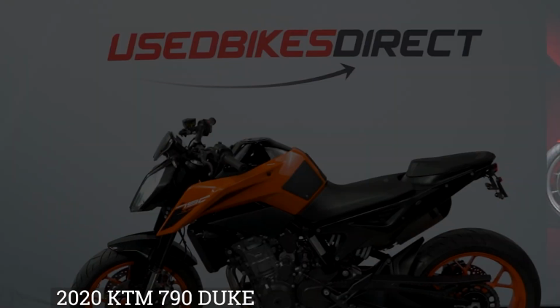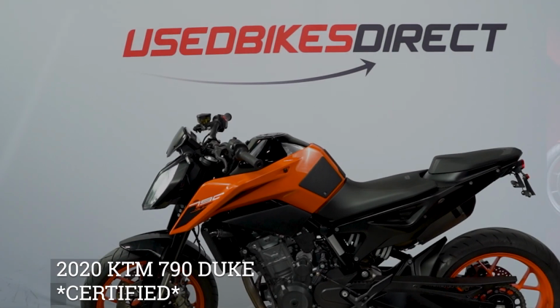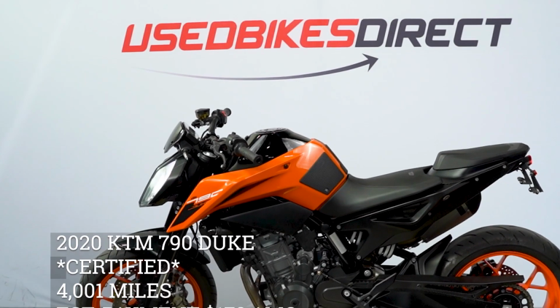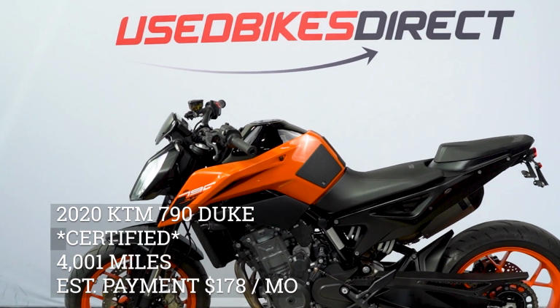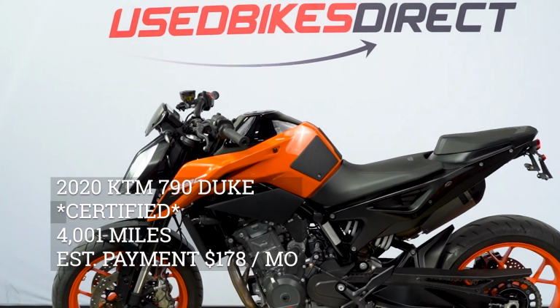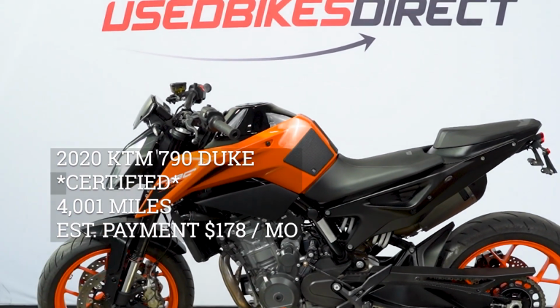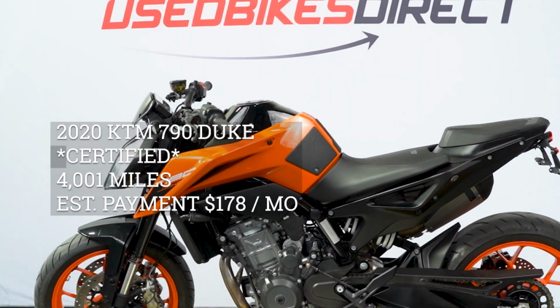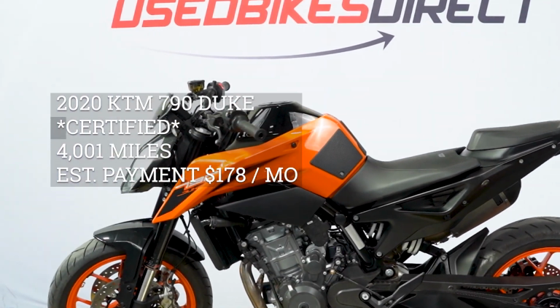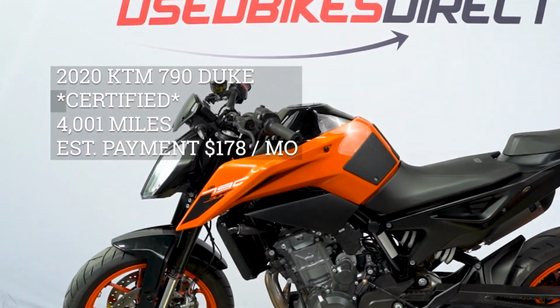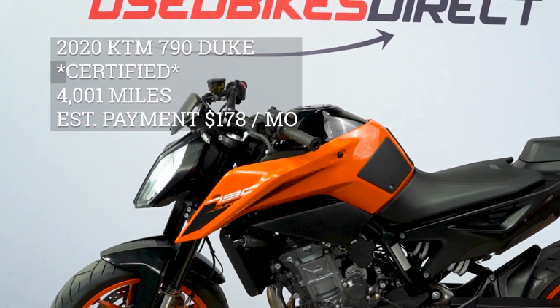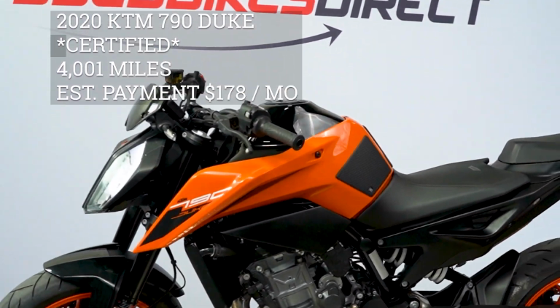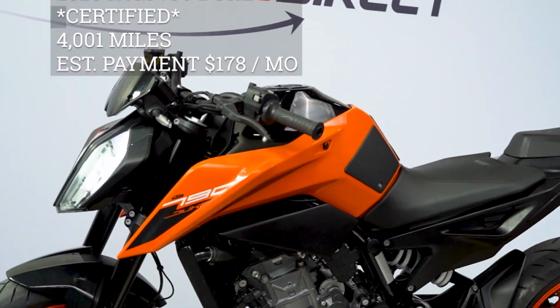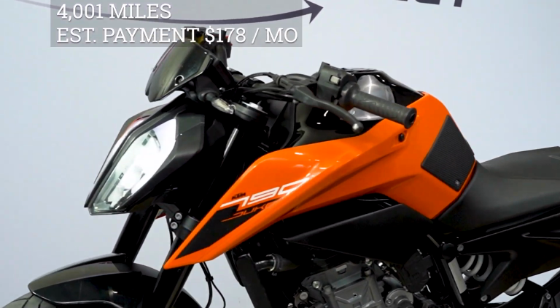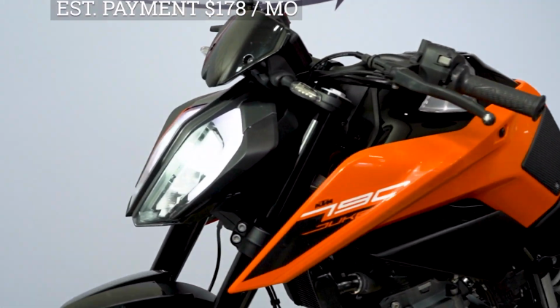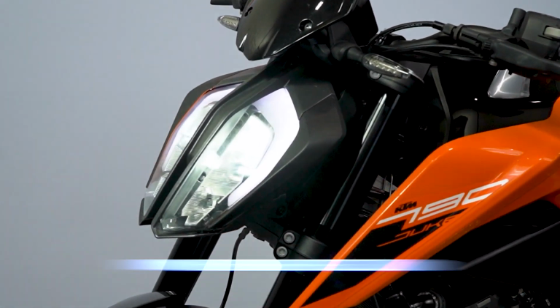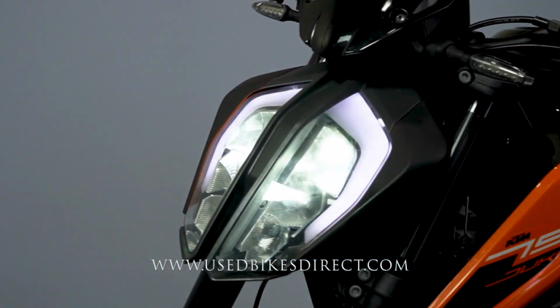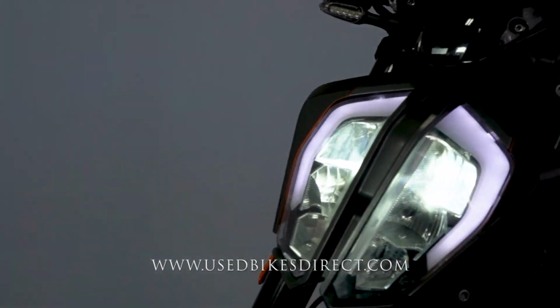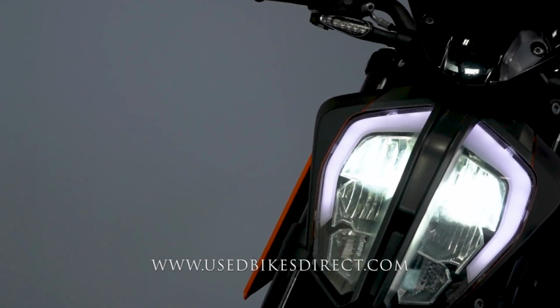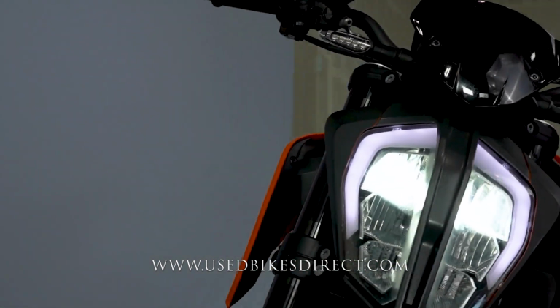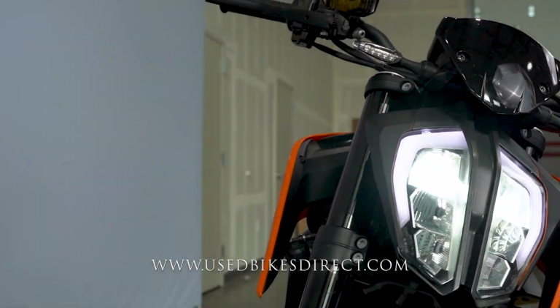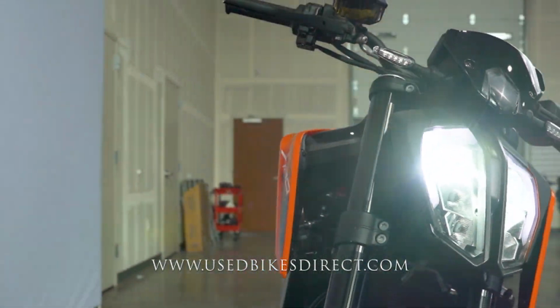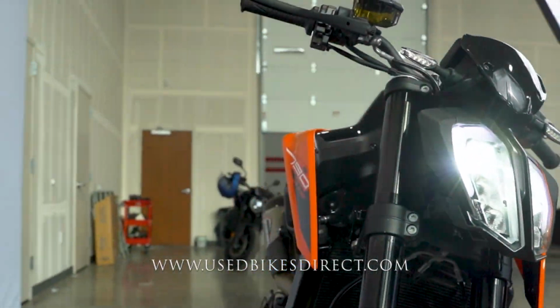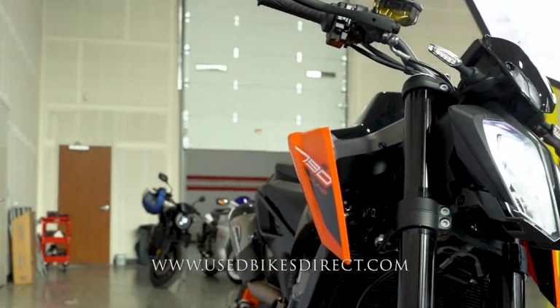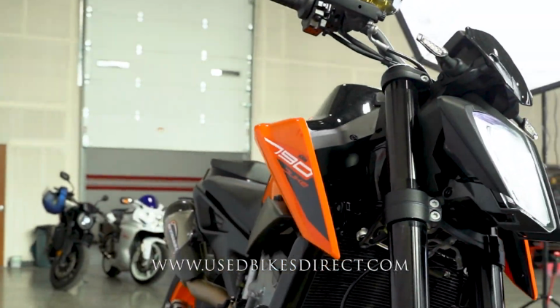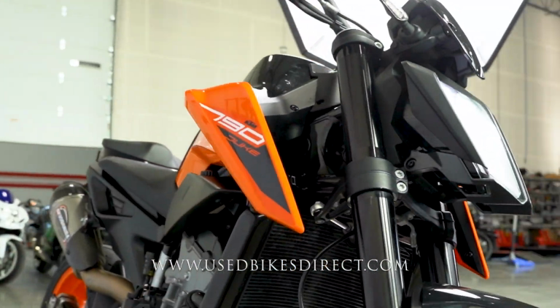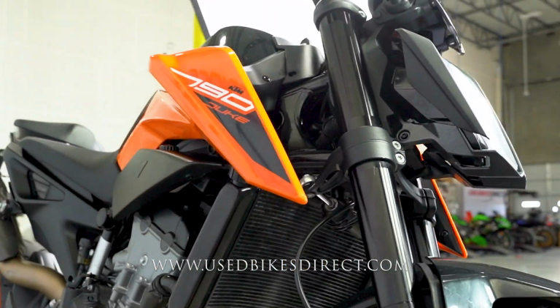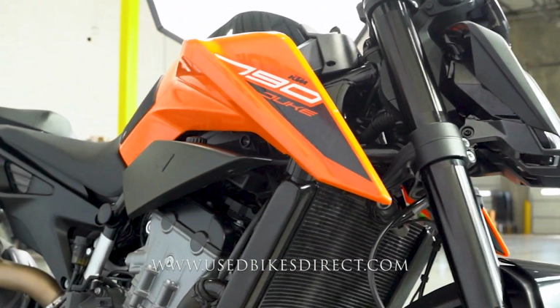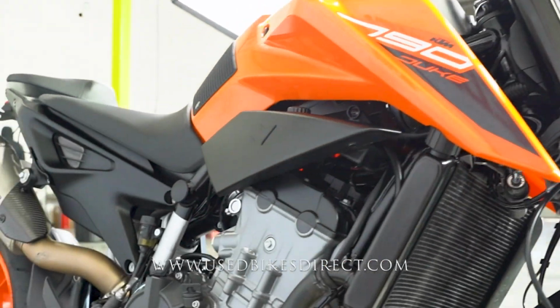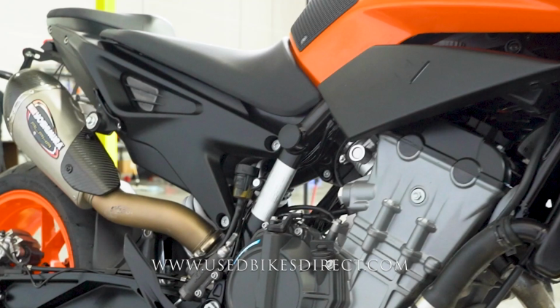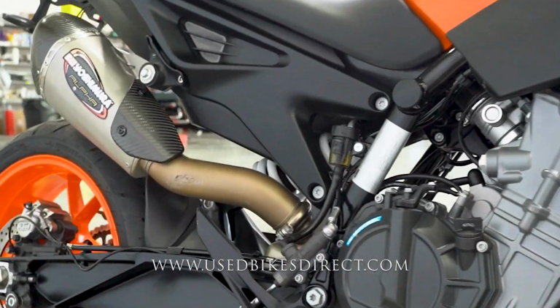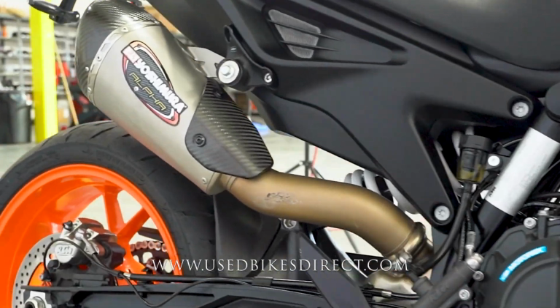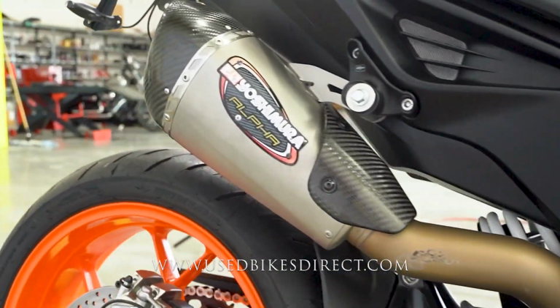Hey again, everyone. Nick here at Used Bikes Direct, checking out this 2020 KTM Duke. Hop on the website, usedbikesdirect.com, to see those detailed photos and specs. Give us a call with any questions at 866-576-2453.